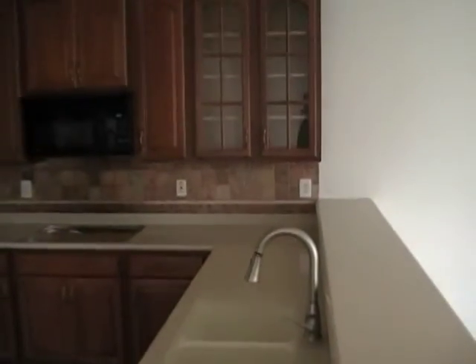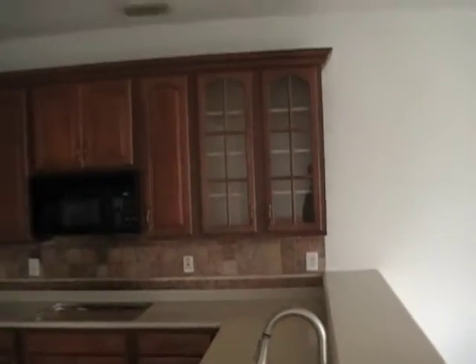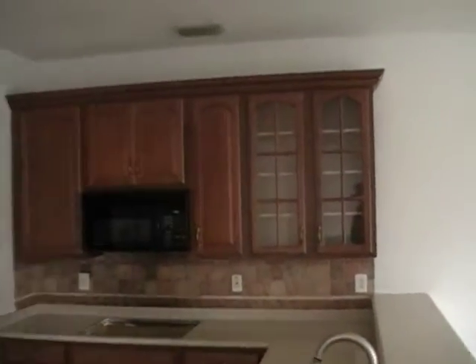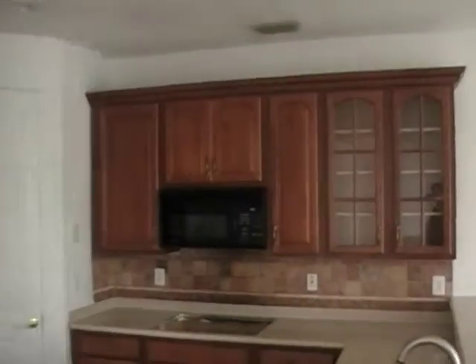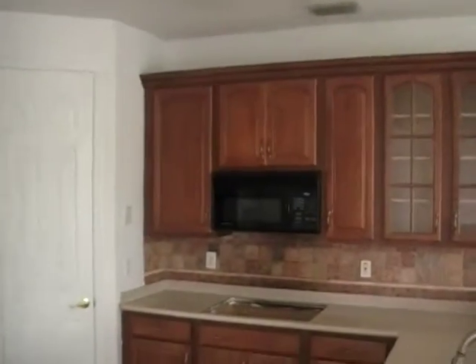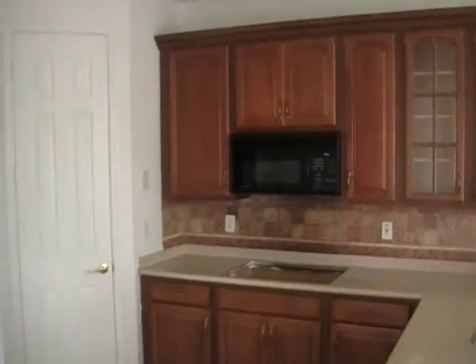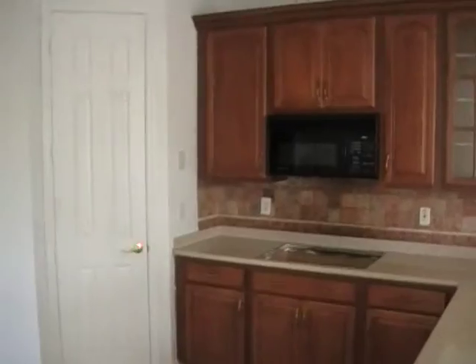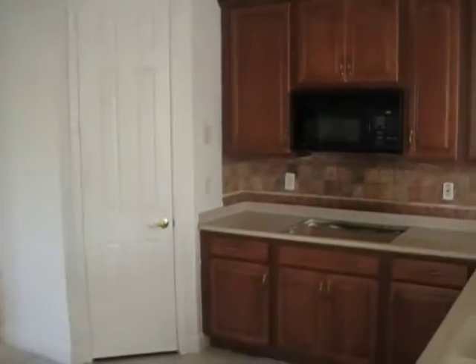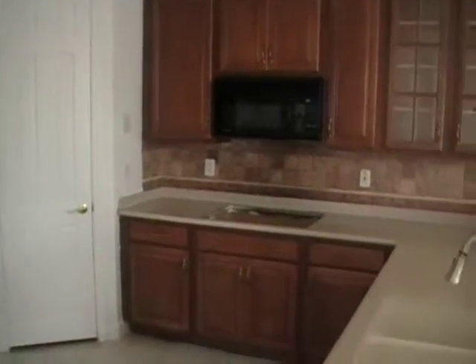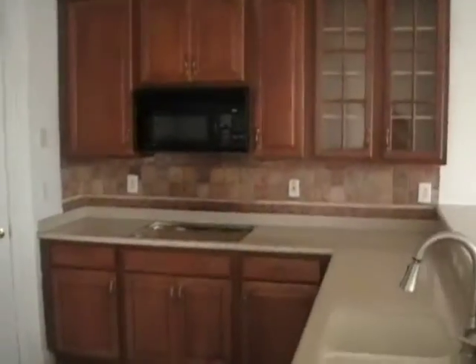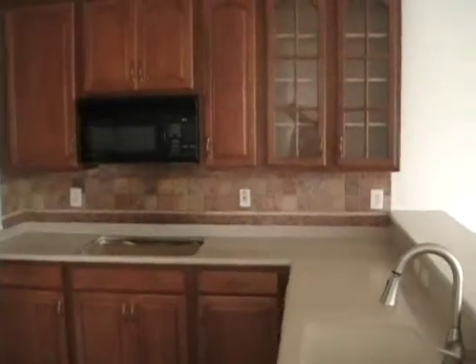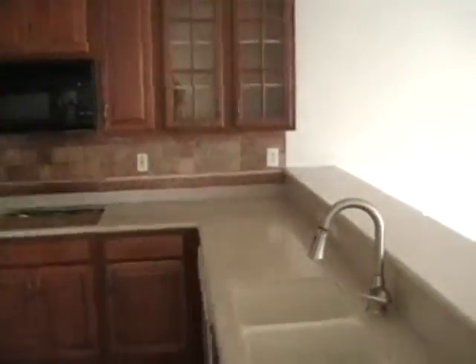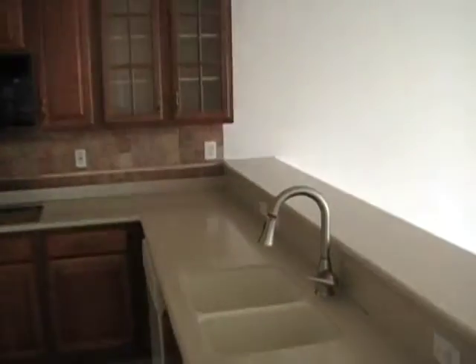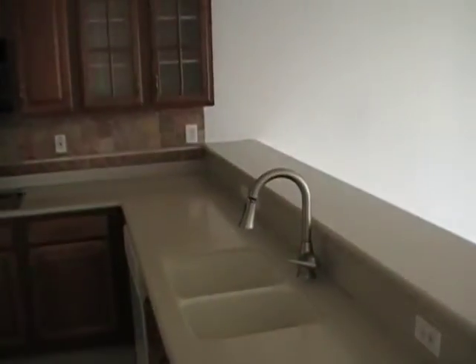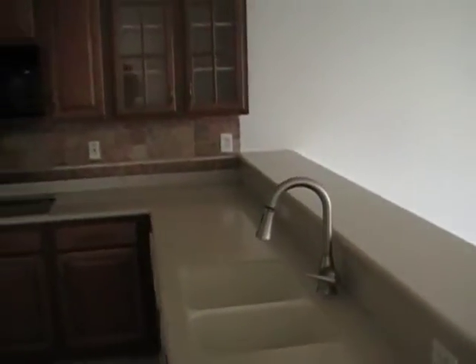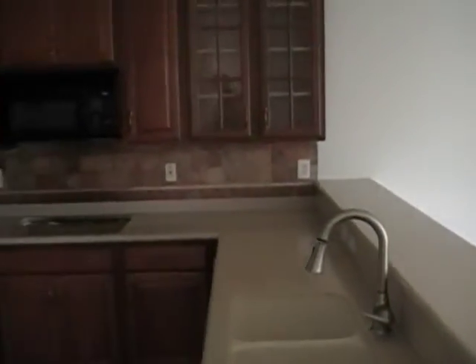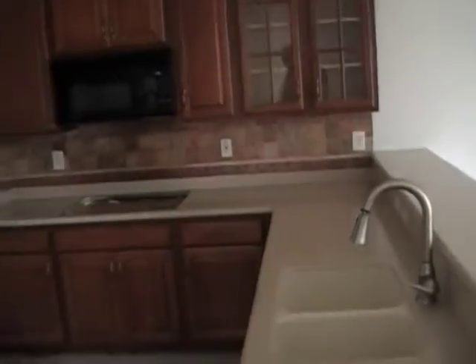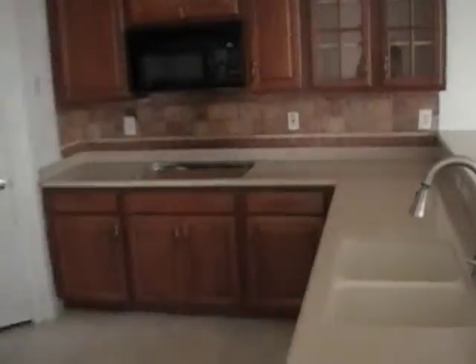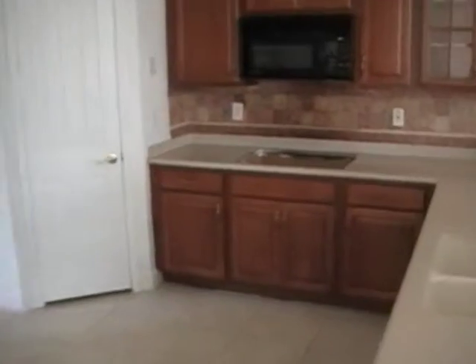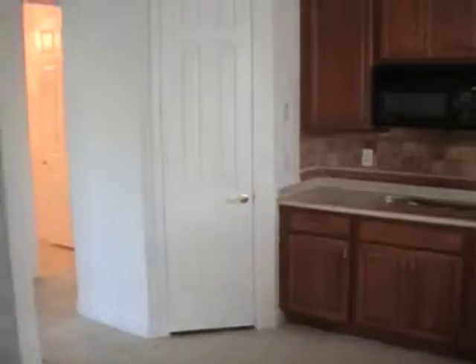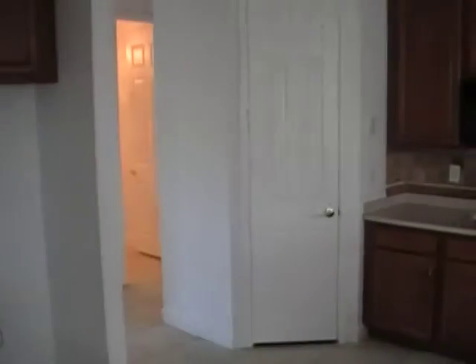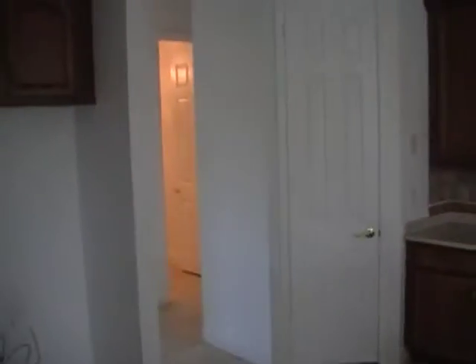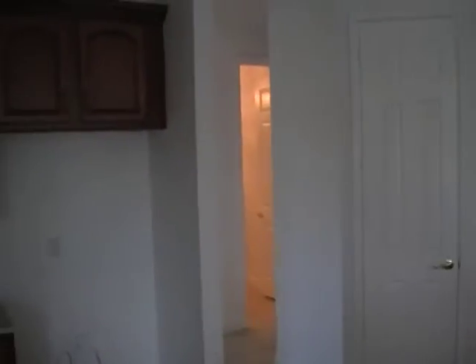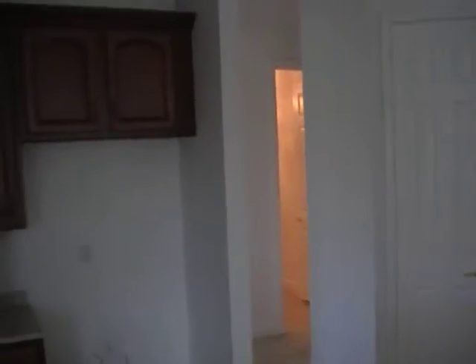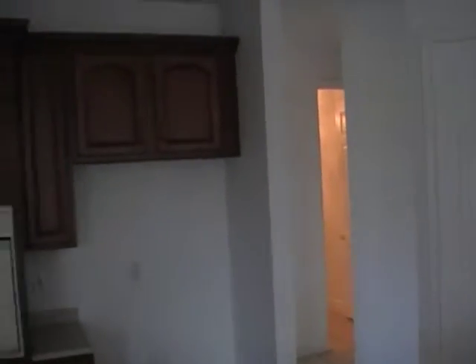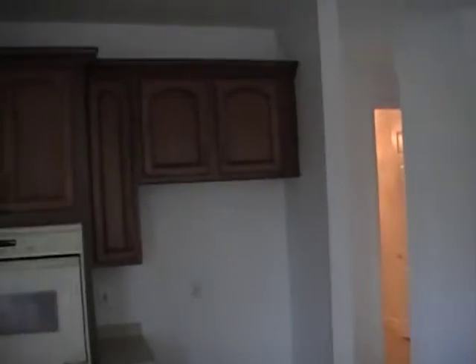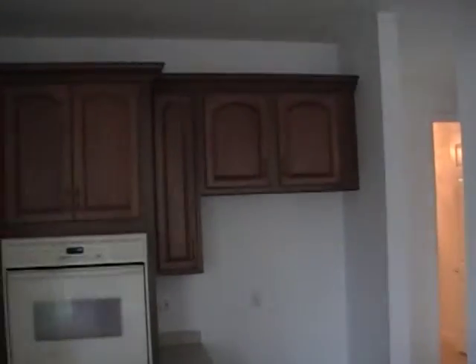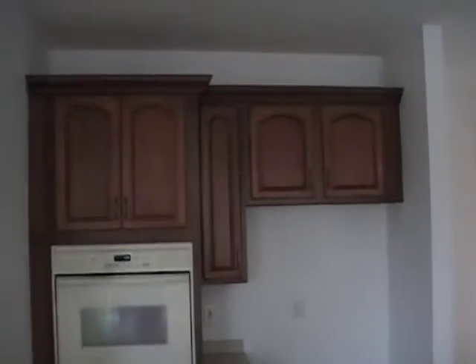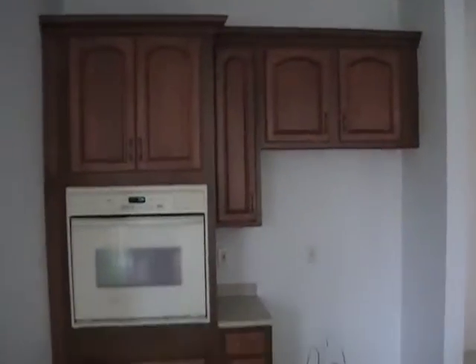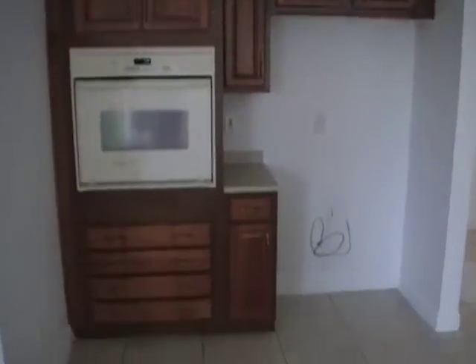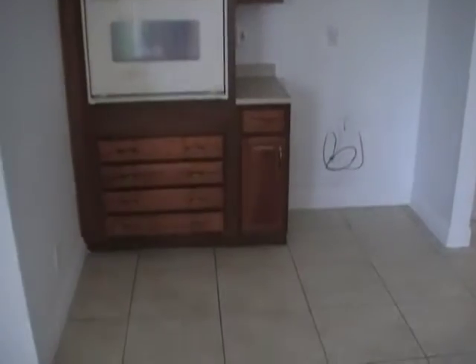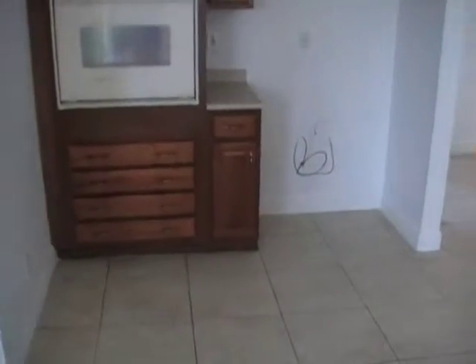Corian countertops. The kitchen is missing the refrigerator, as well as the washer and dryer.